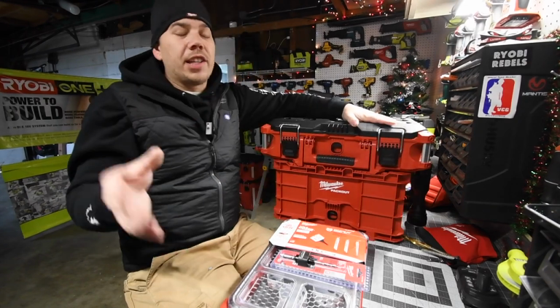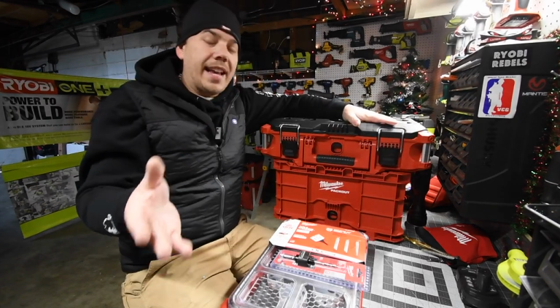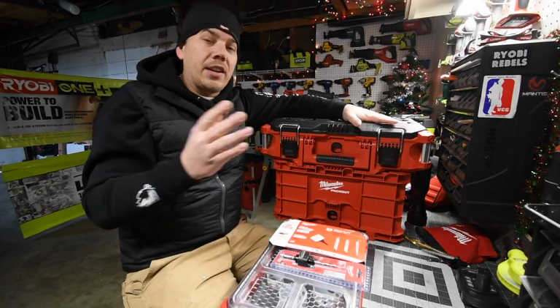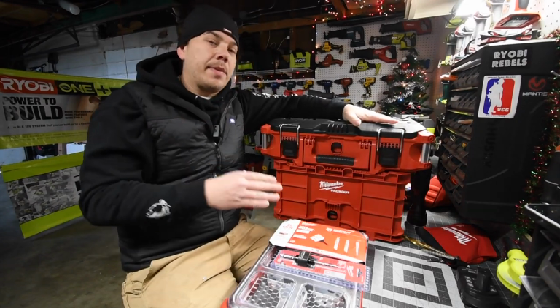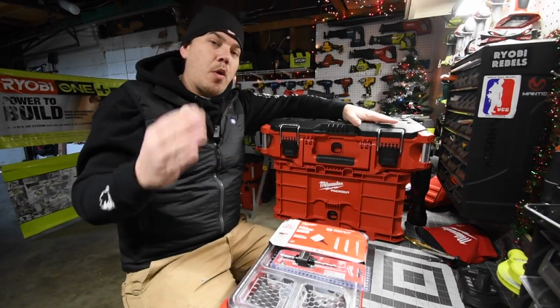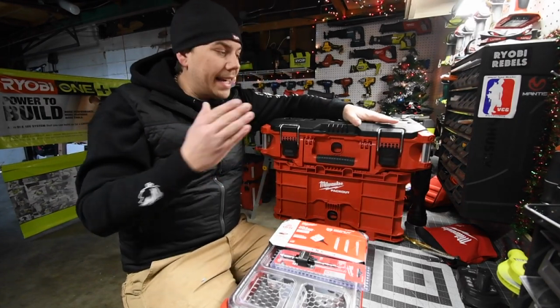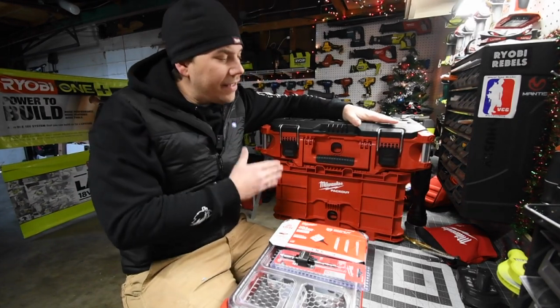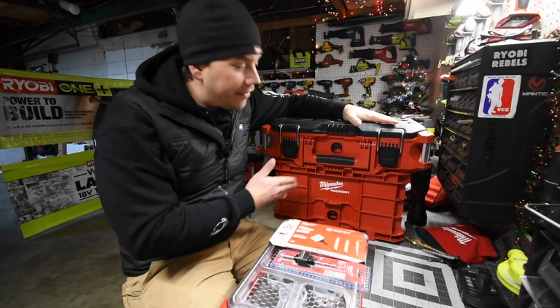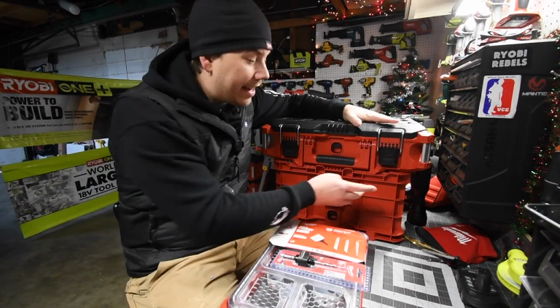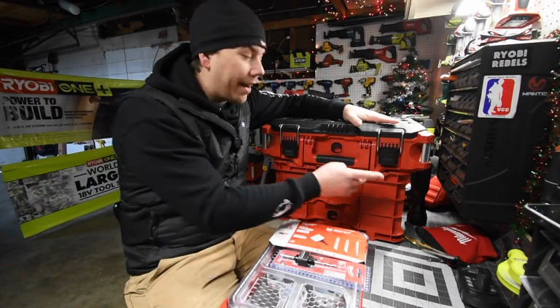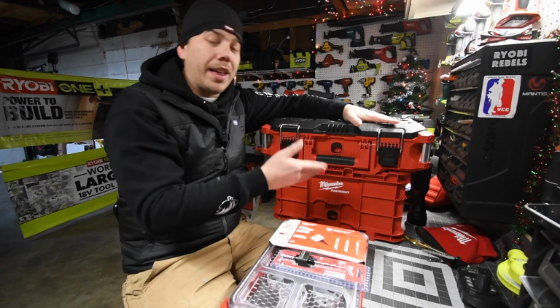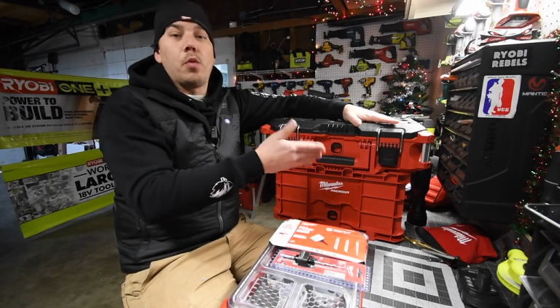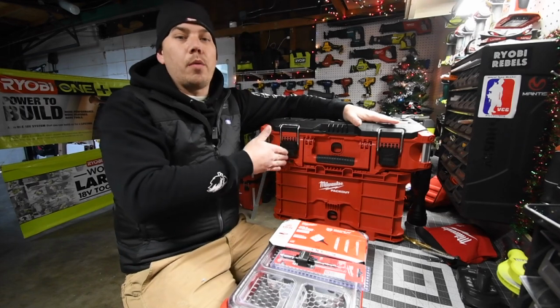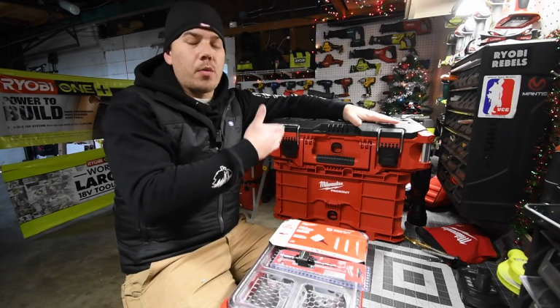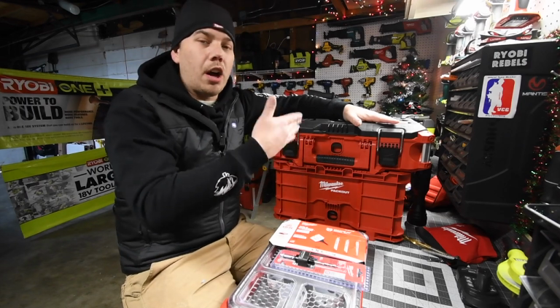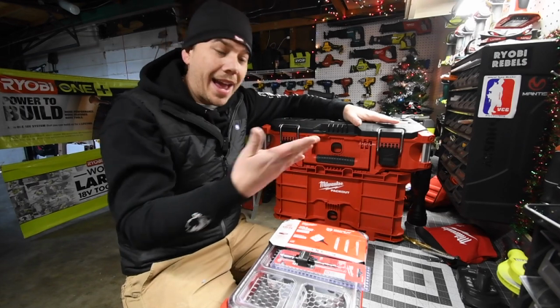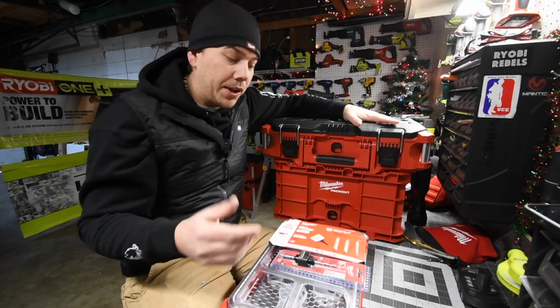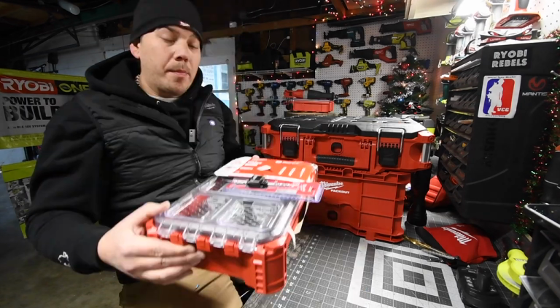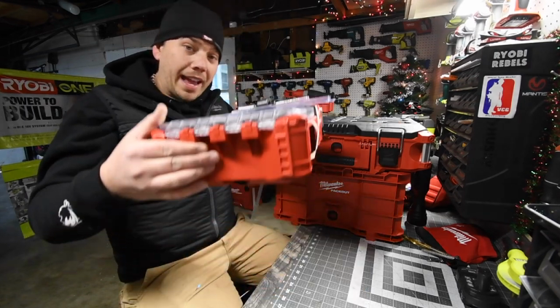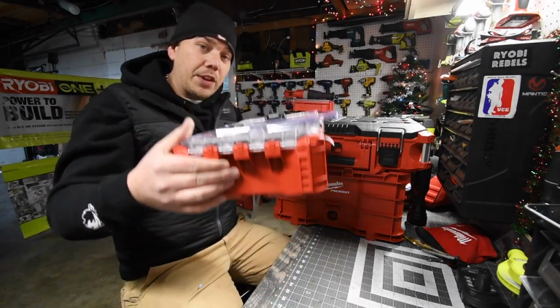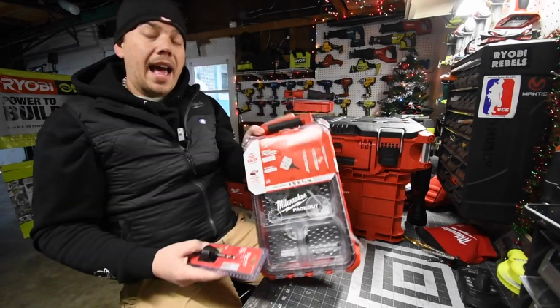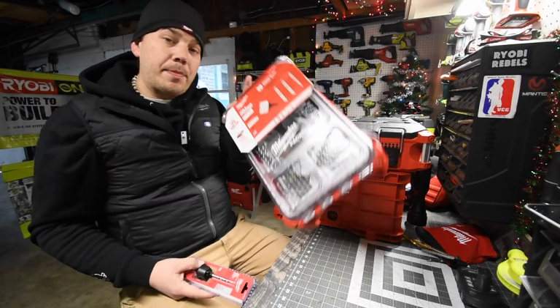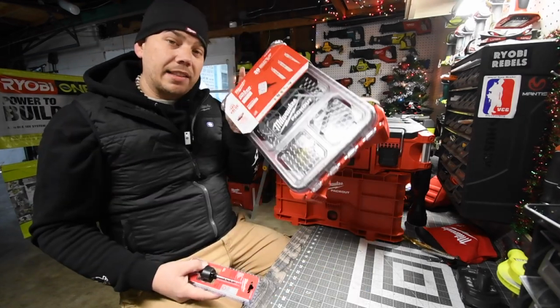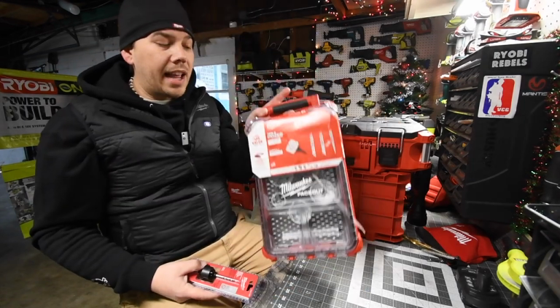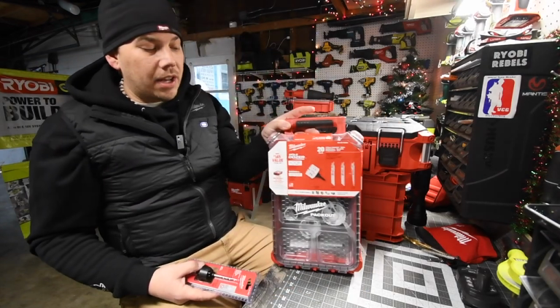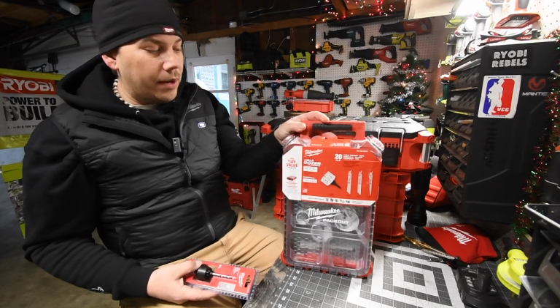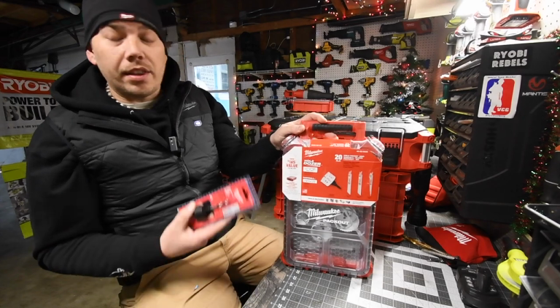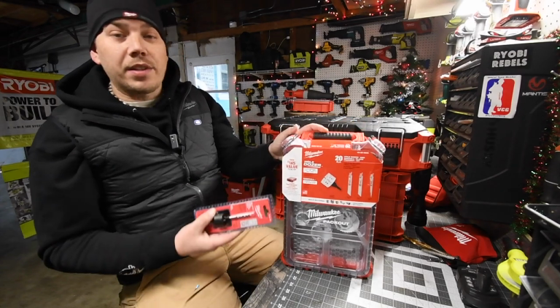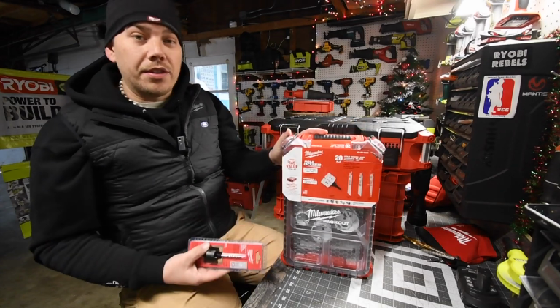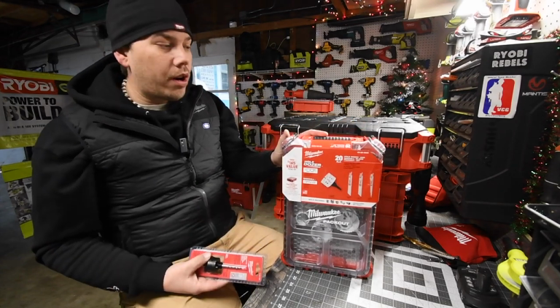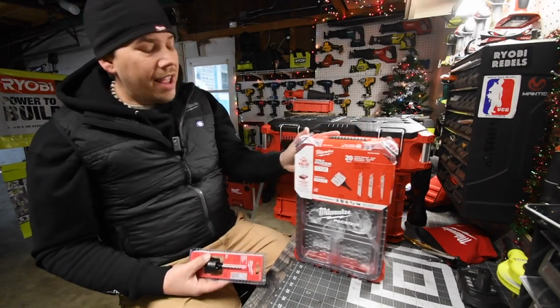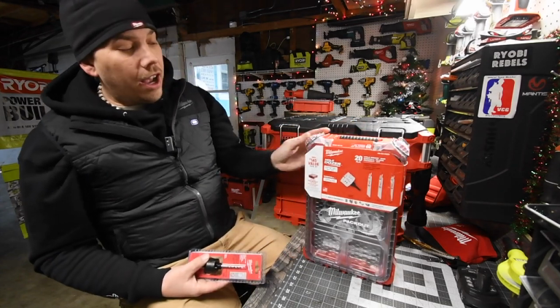I think it's fantastic and awesome that Milwaukee even innovated that for it to work with the other pack out units. But the half units didn't work. I did pick this up today because it was the last one in the store.